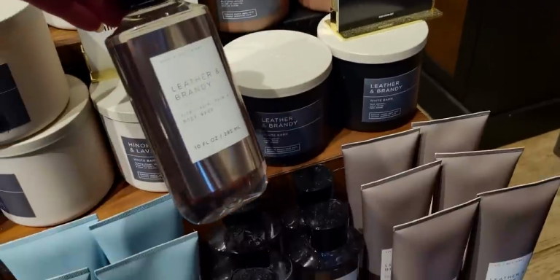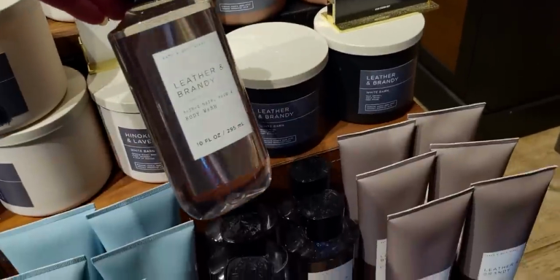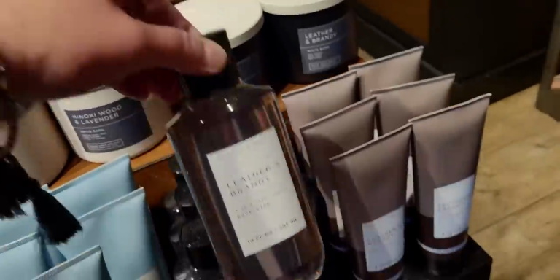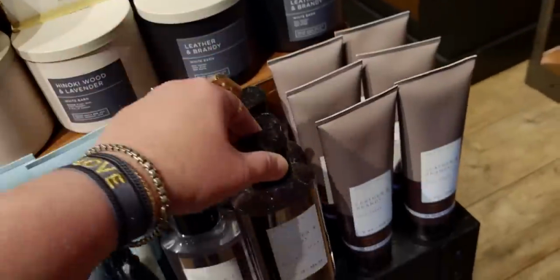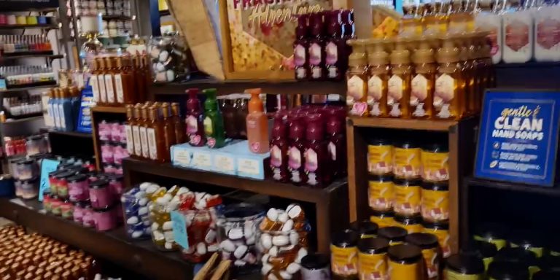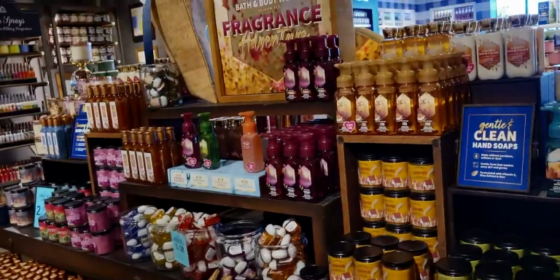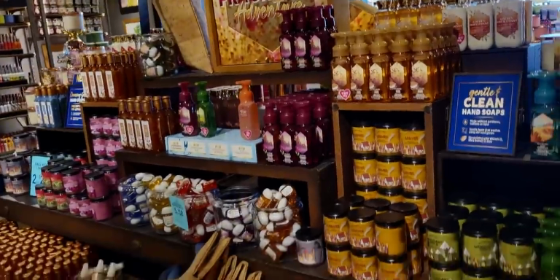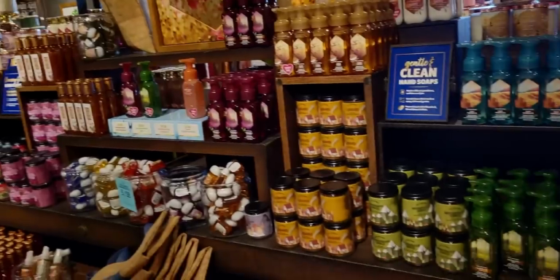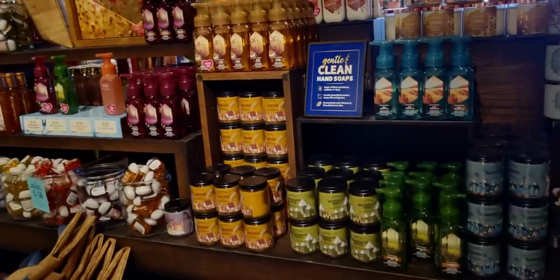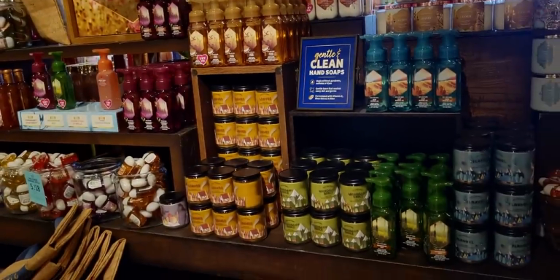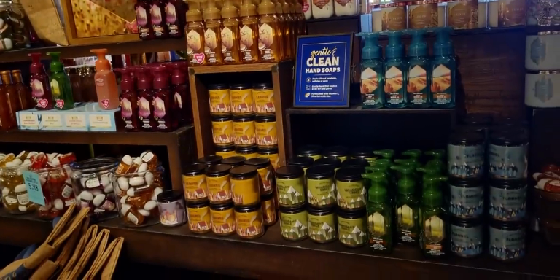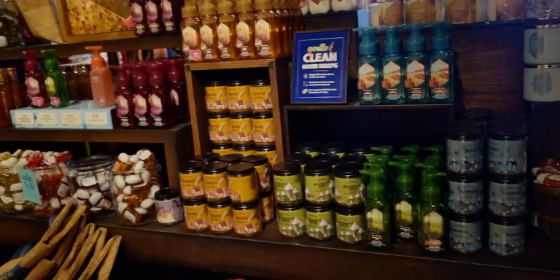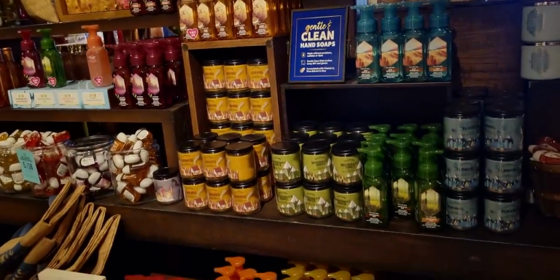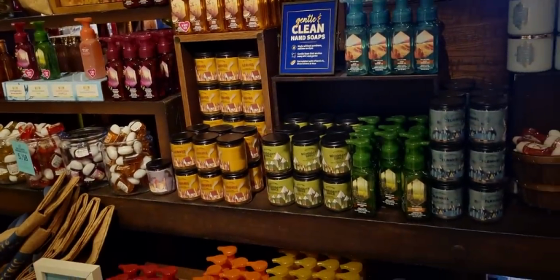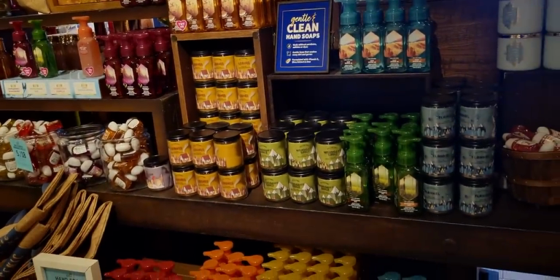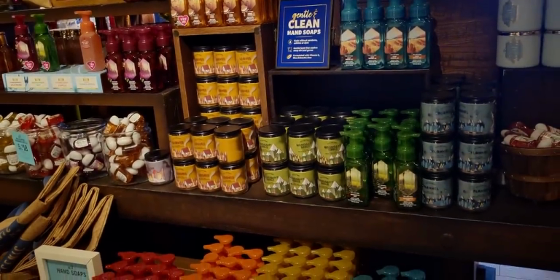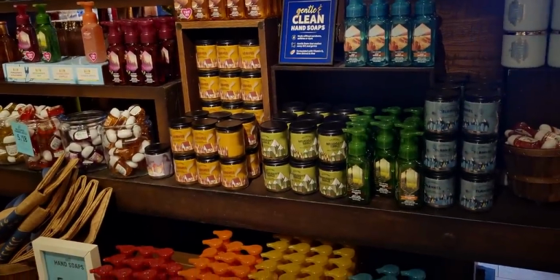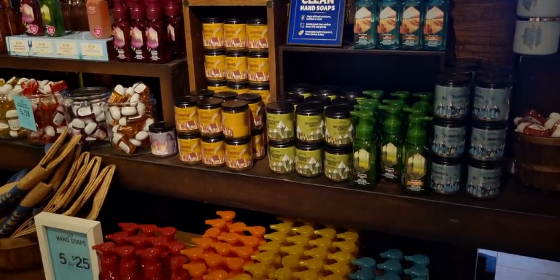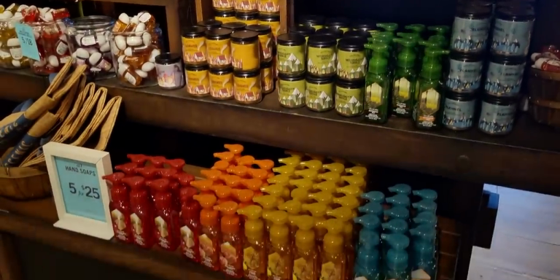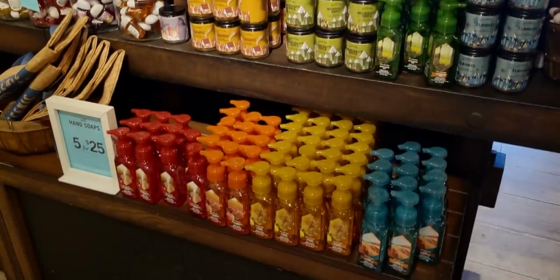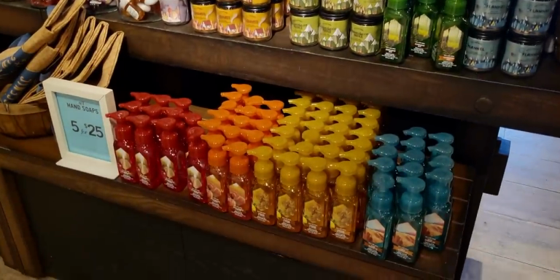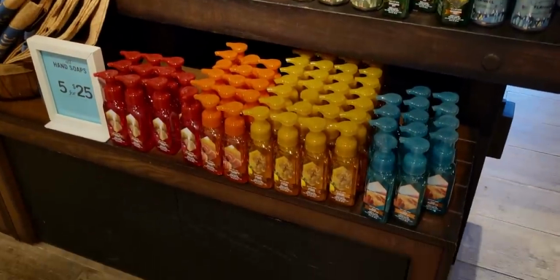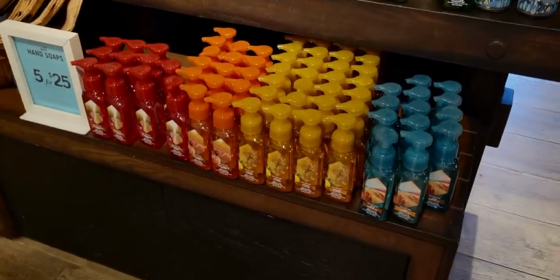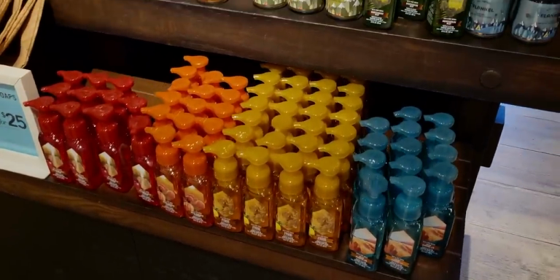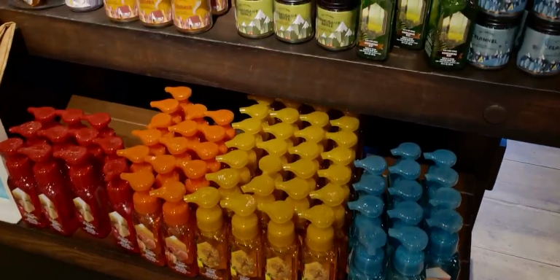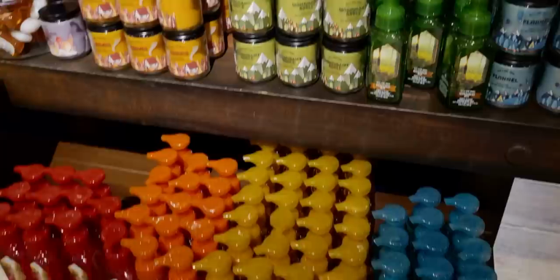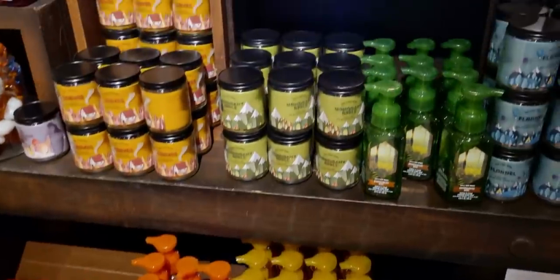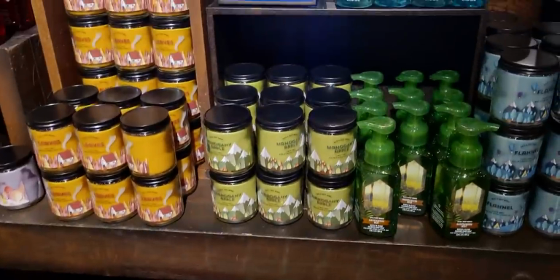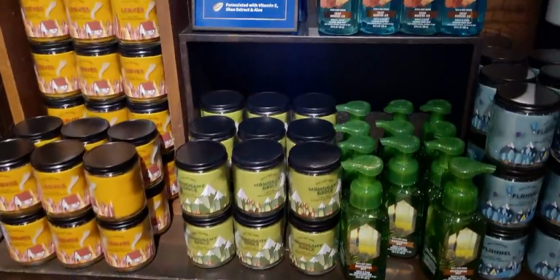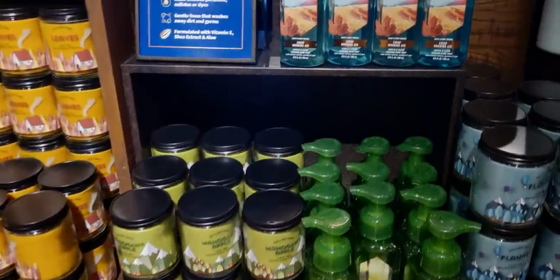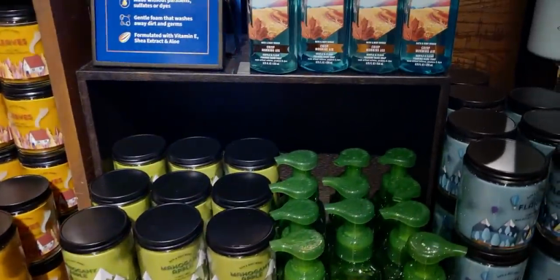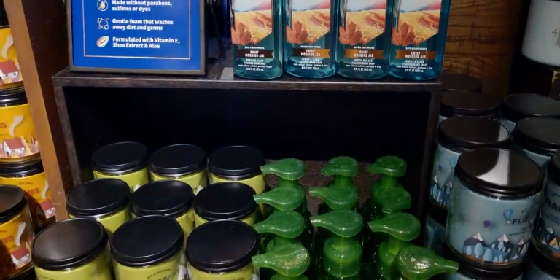Leather and Brandy. Here's the shower gel with the candle. Over here is some more of the new fall fragrances, soaps, candles, single wicks — love them.